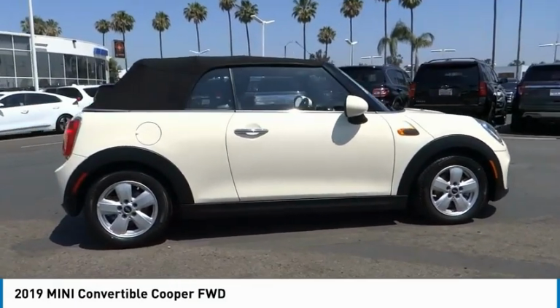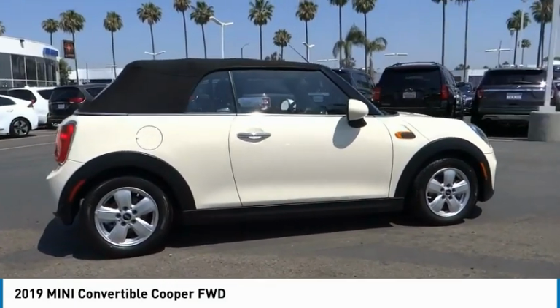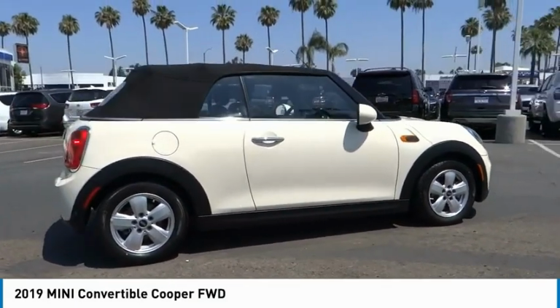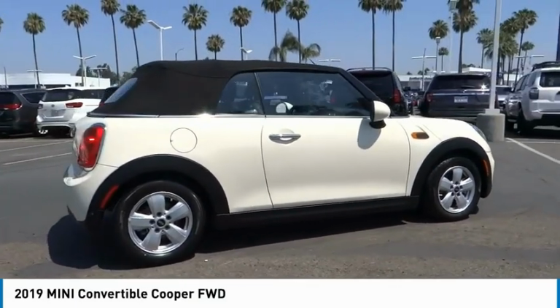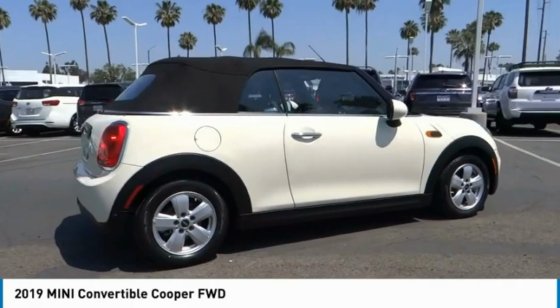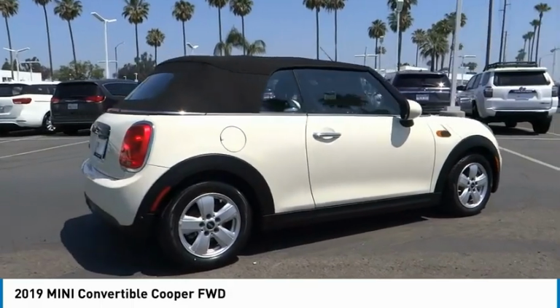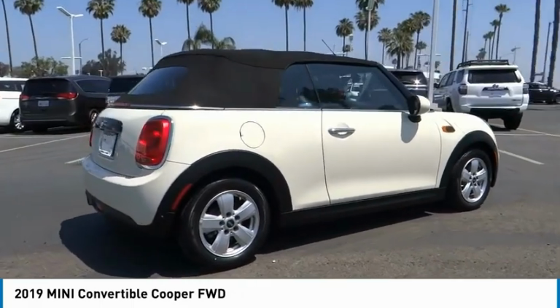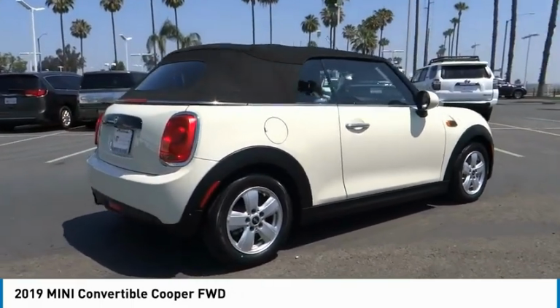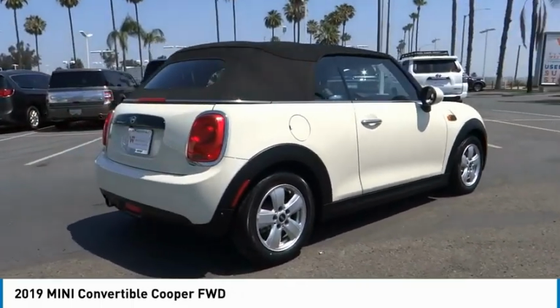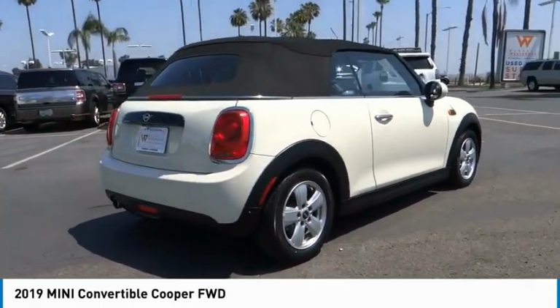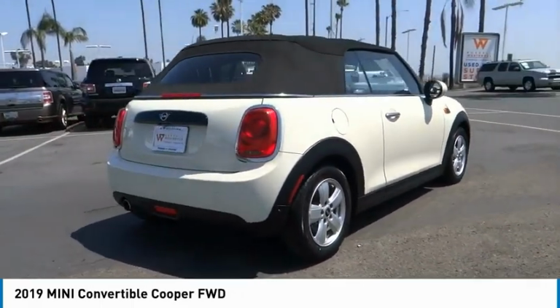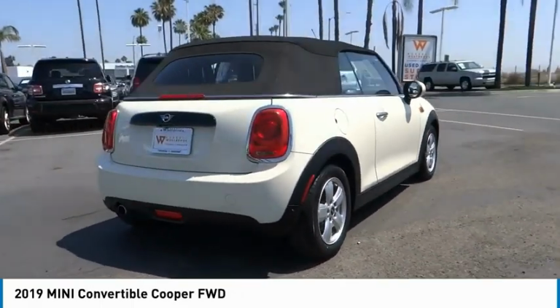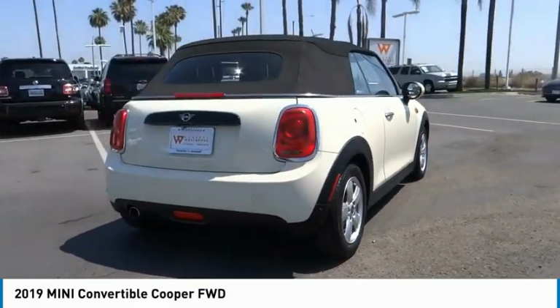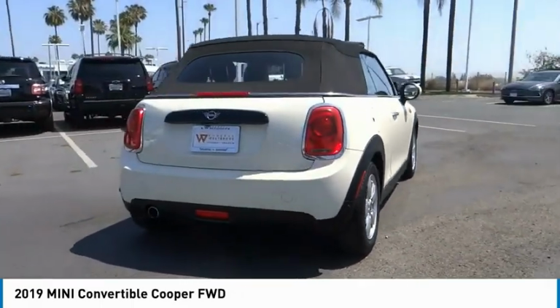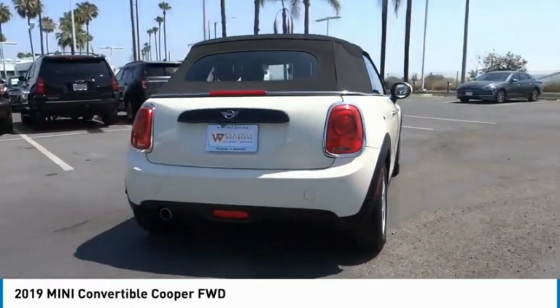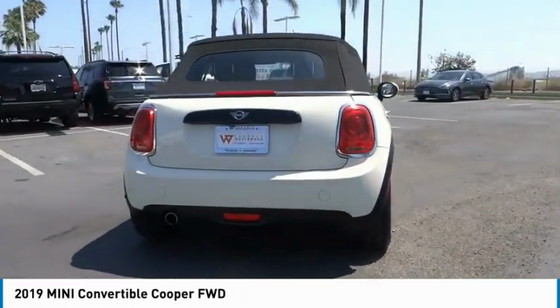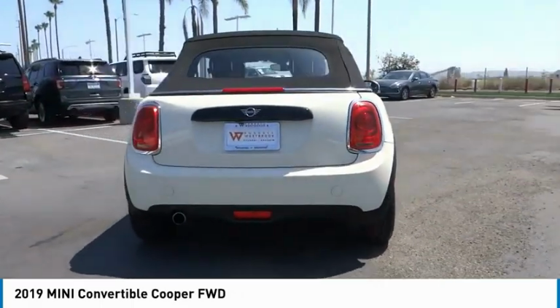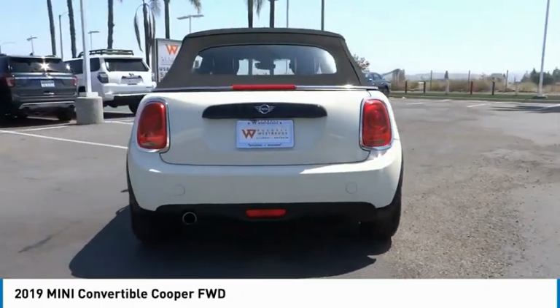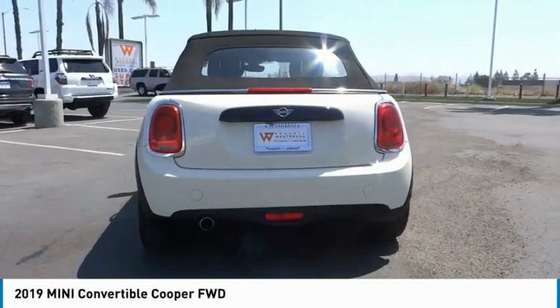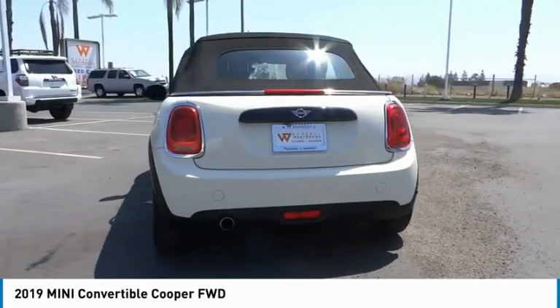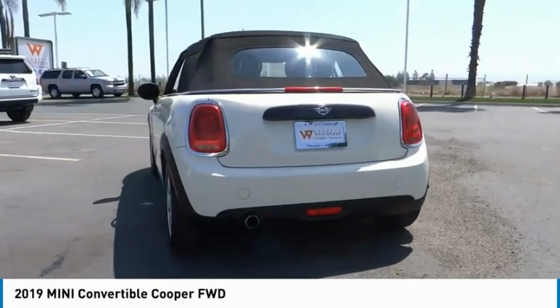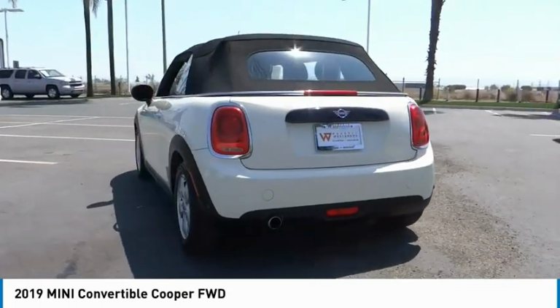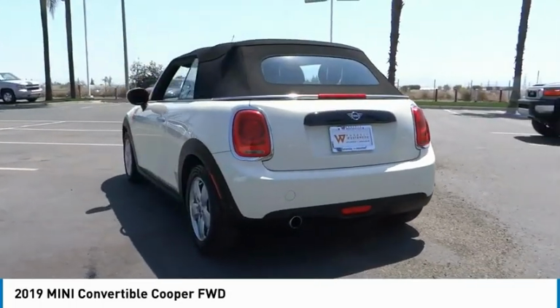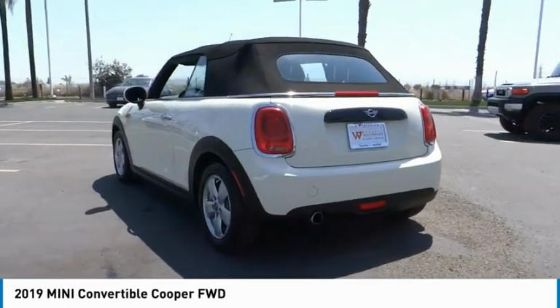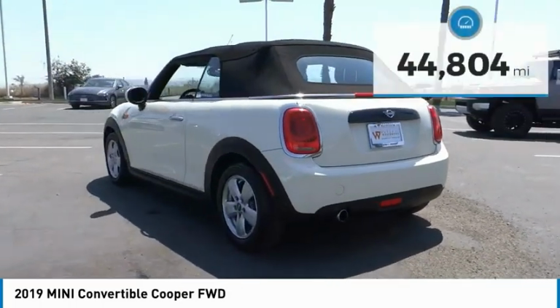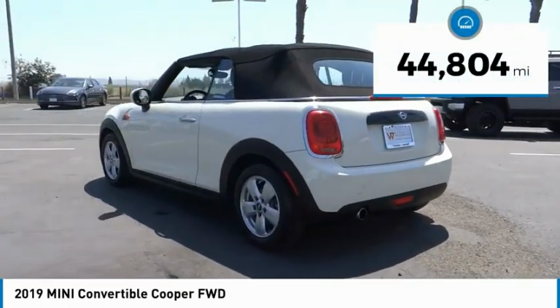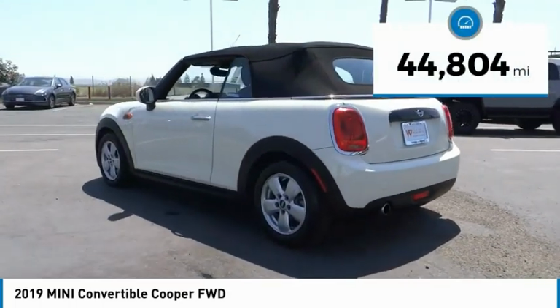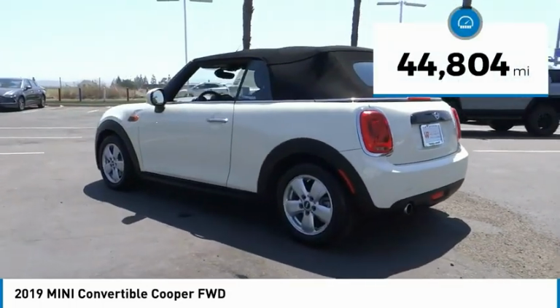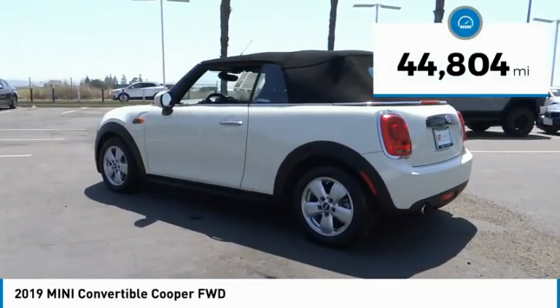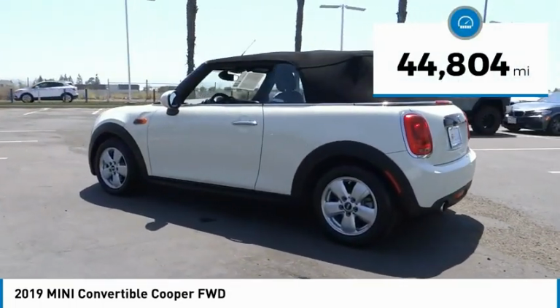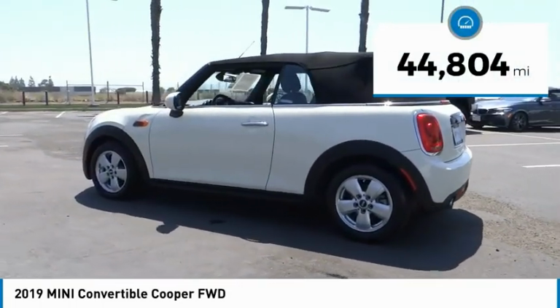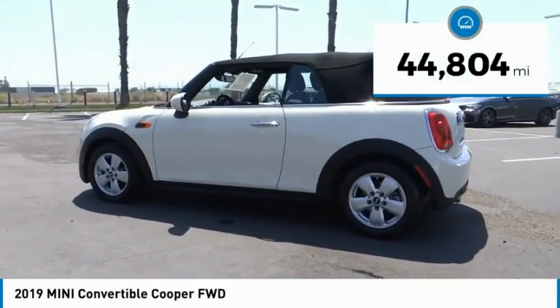This is the car that just sips gas. Even if that isn't your concern, the Convertible allows you the same go-kart feel as driving the standard hardtop. This vehicle has less than 45,000 miles.